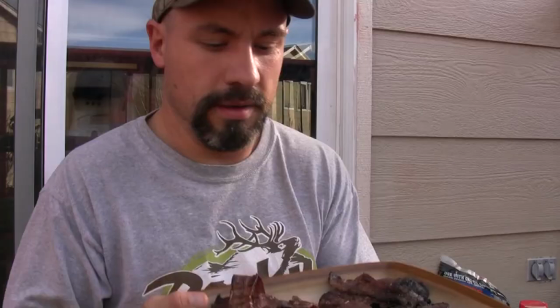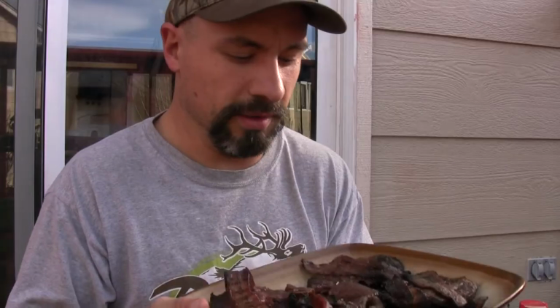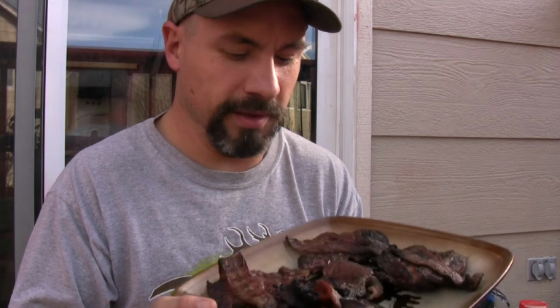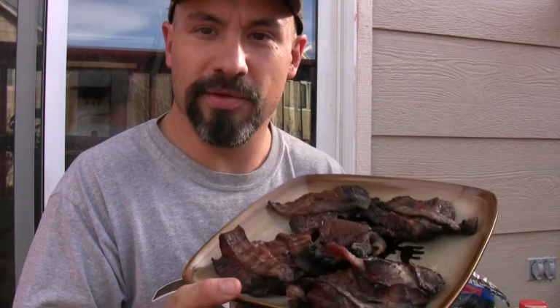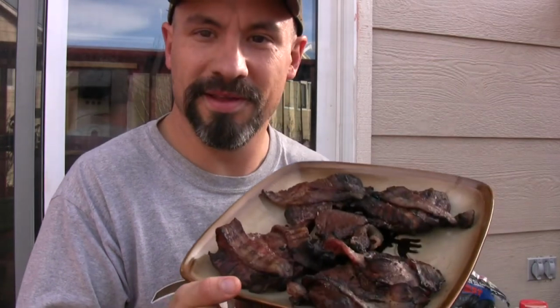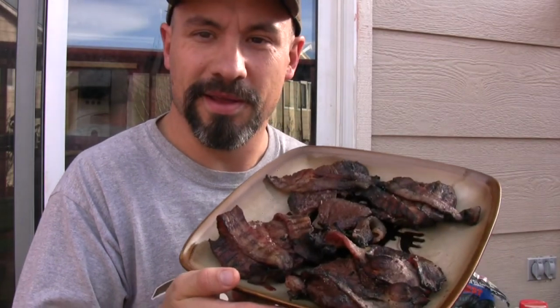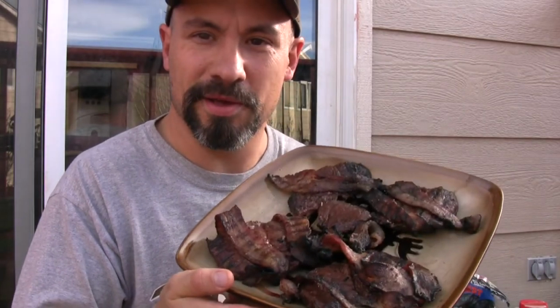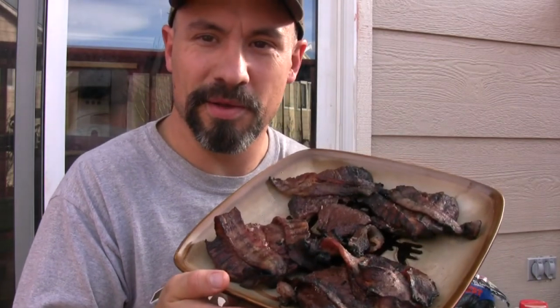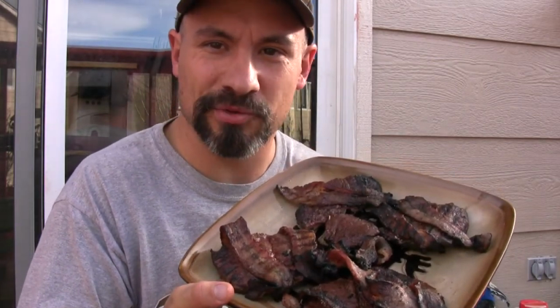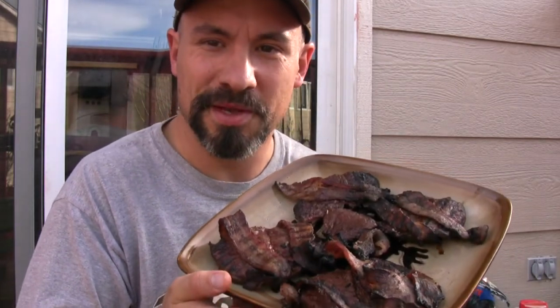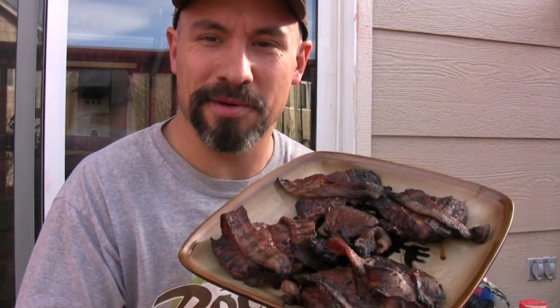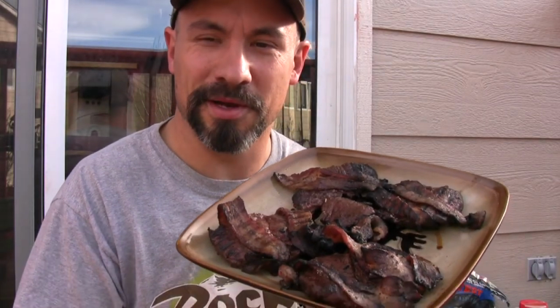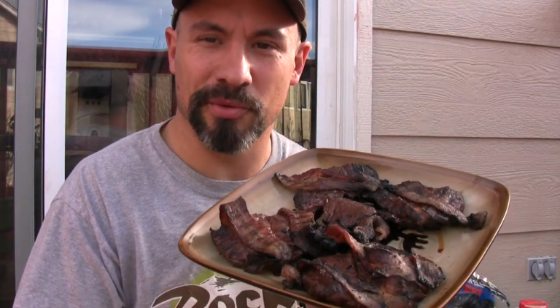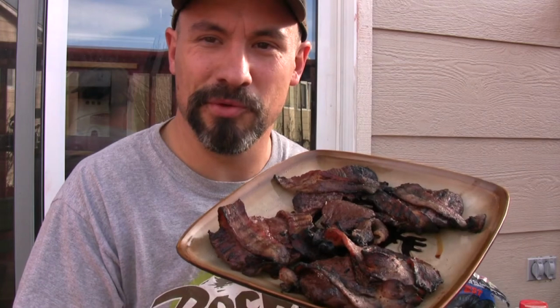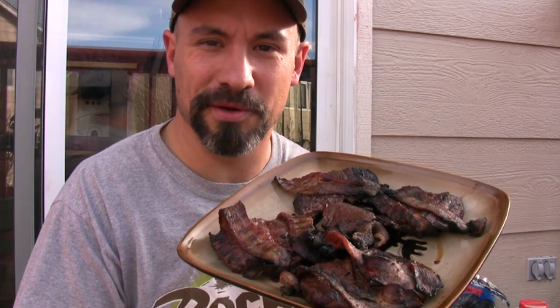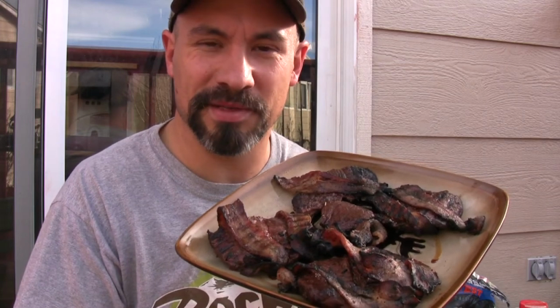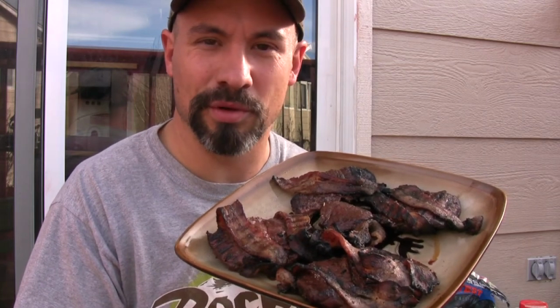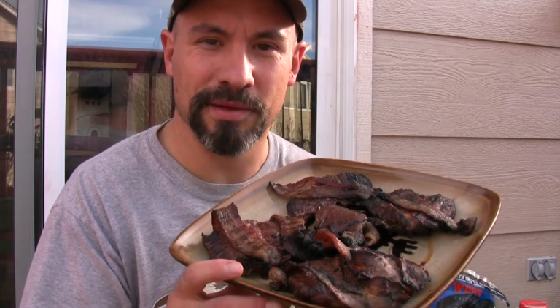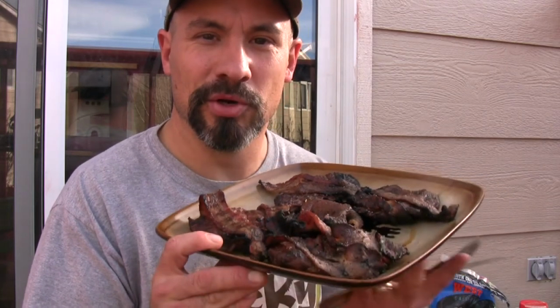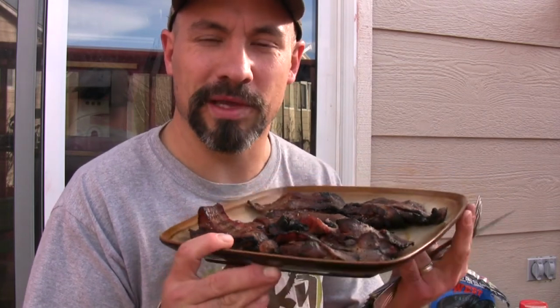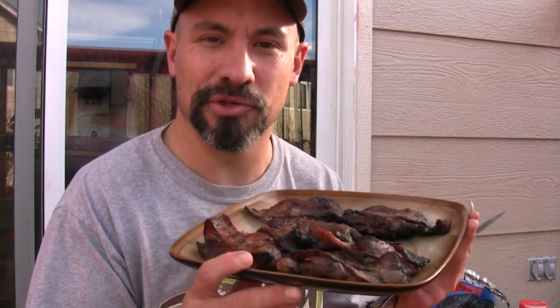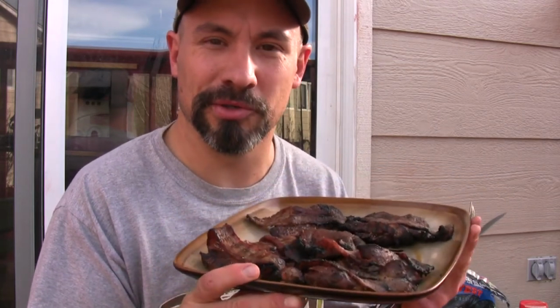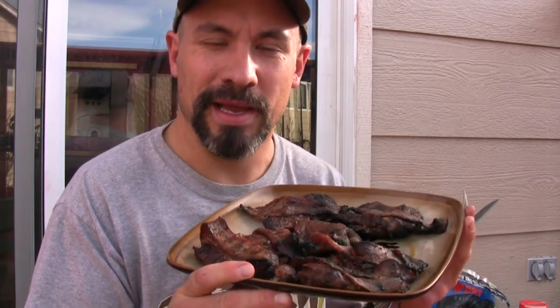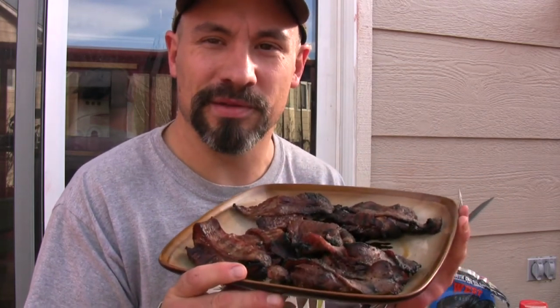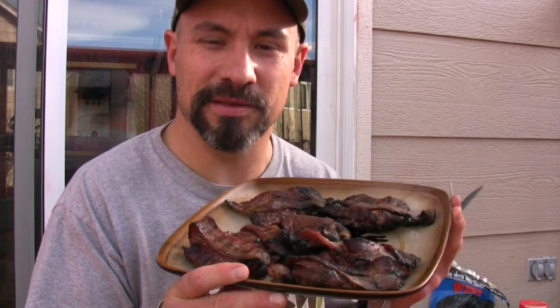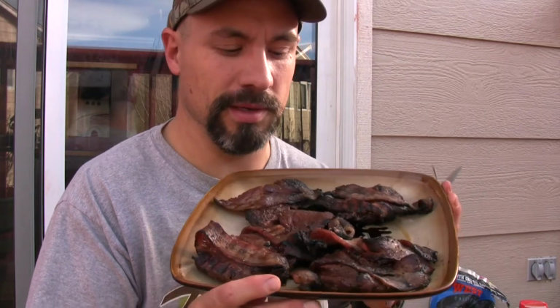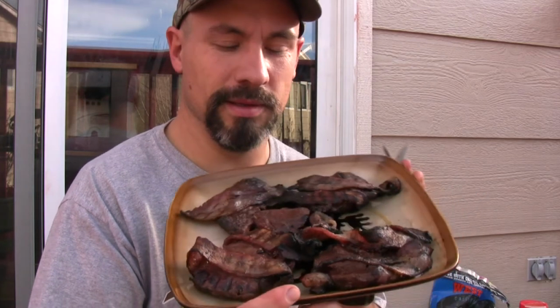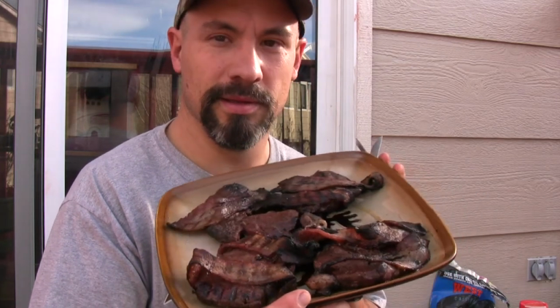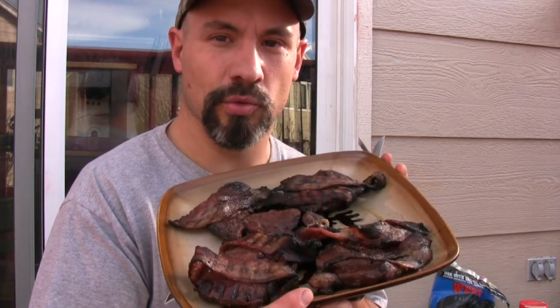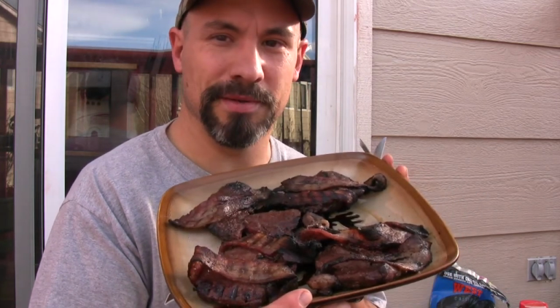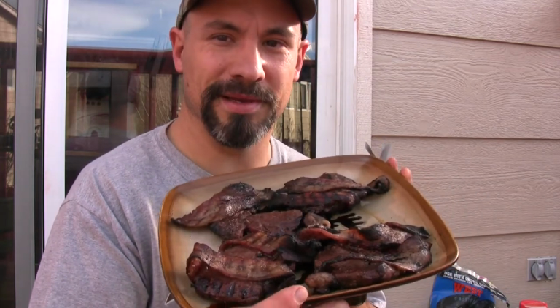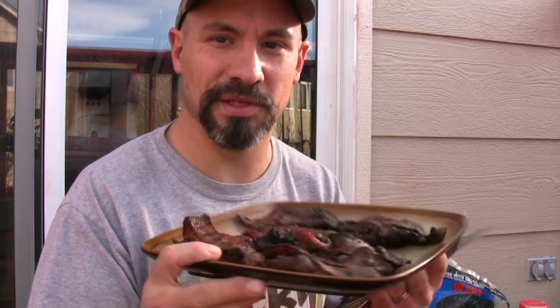There we have elk backstraps marinated in Dr. Pepper with the Food Saver Game Saver Bronze, cooked over Kingsford charcoal and mesquite smoke, wrapped in bacon.